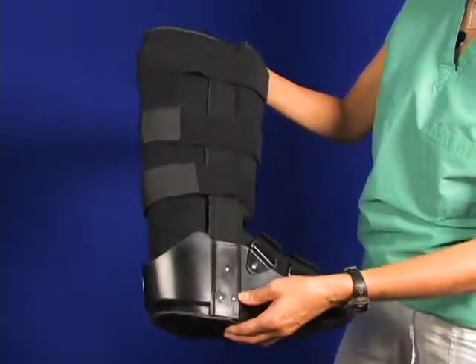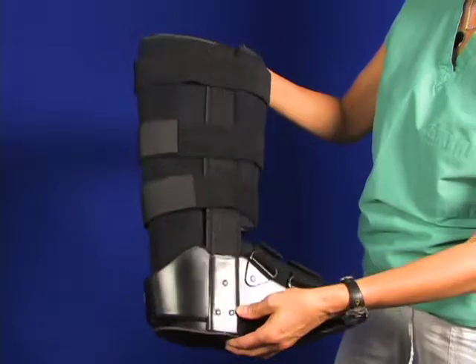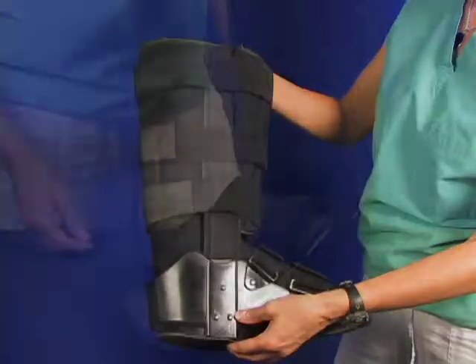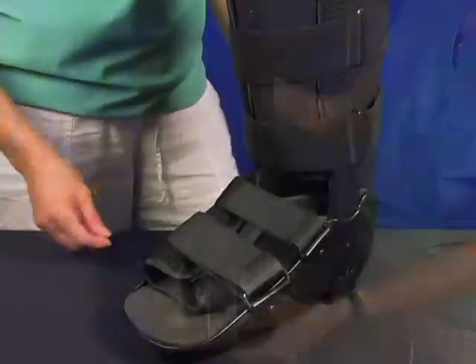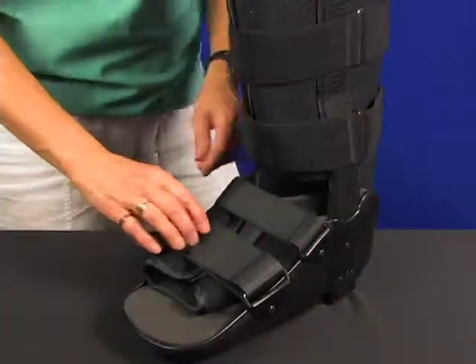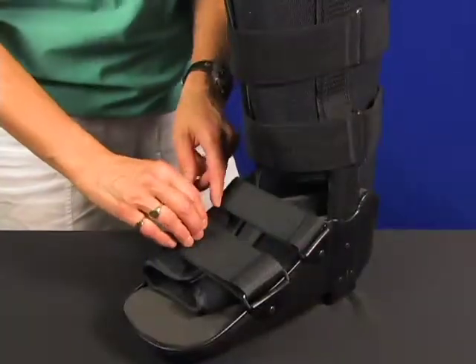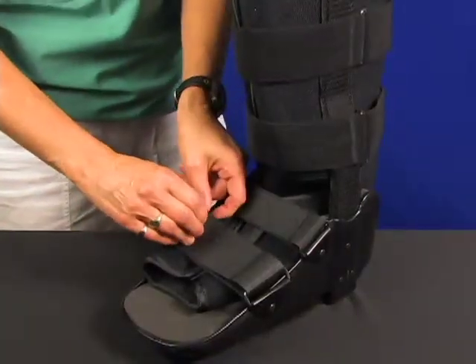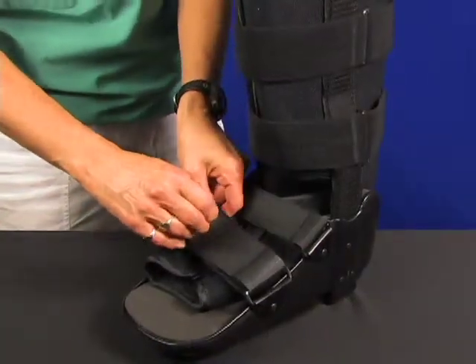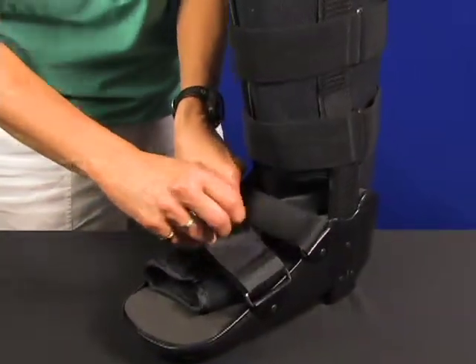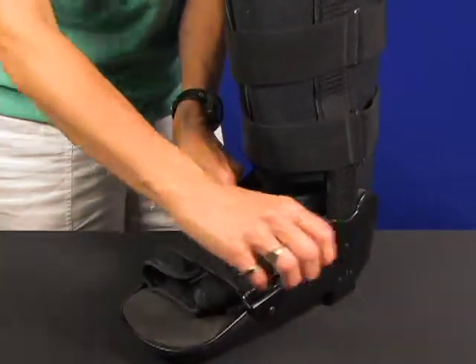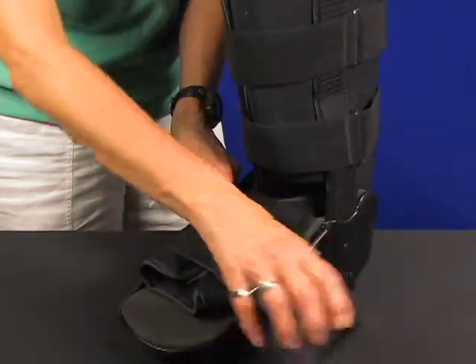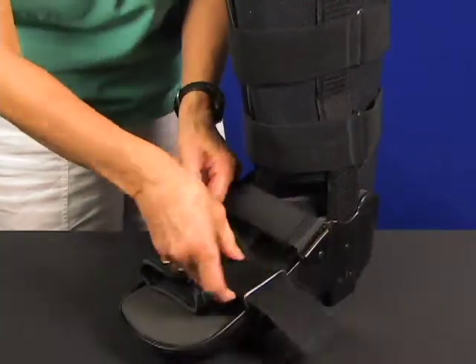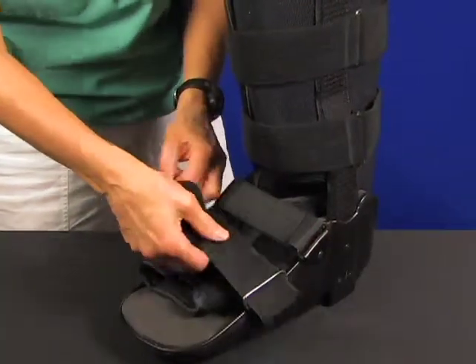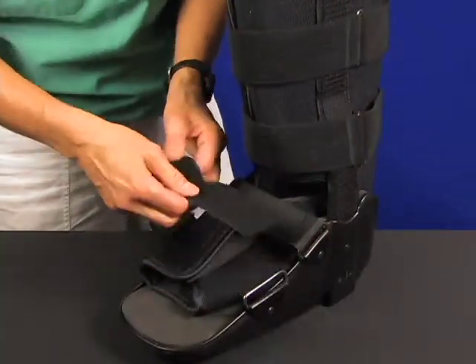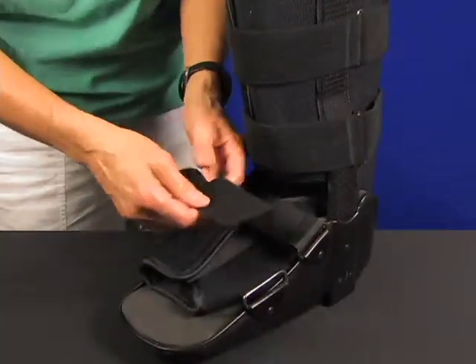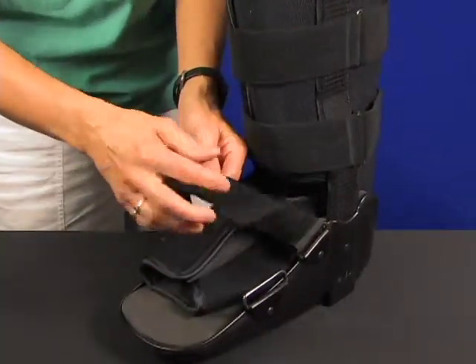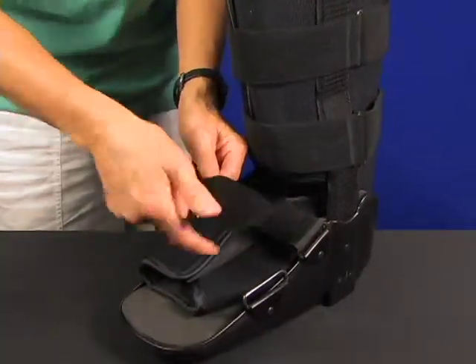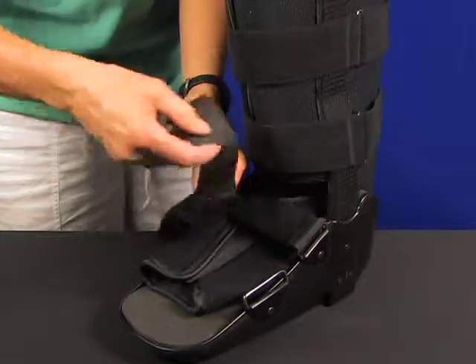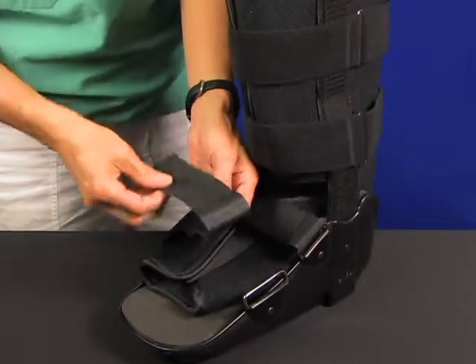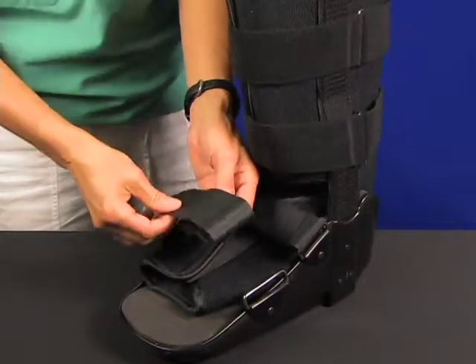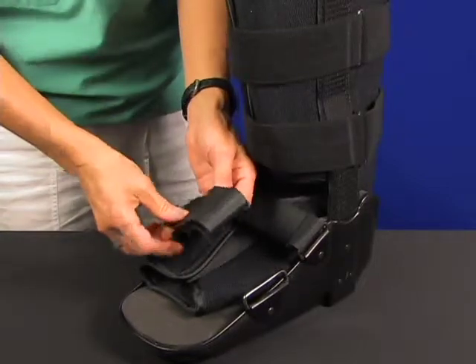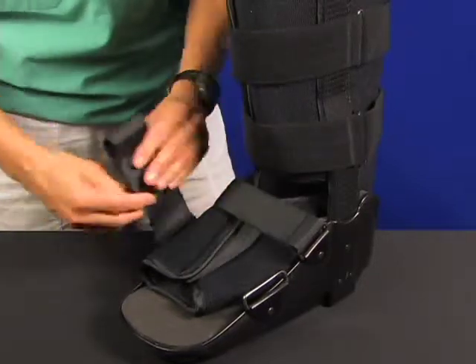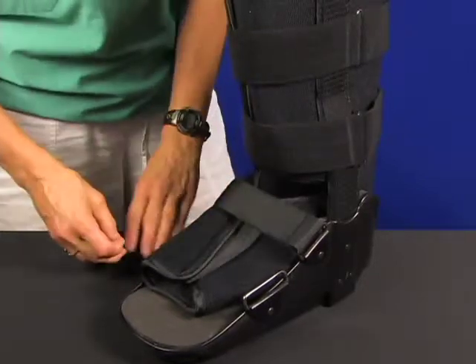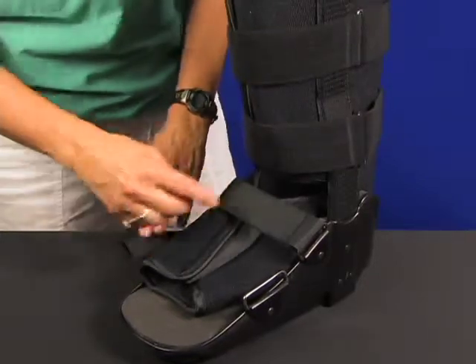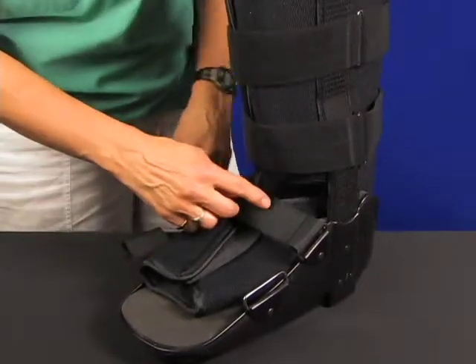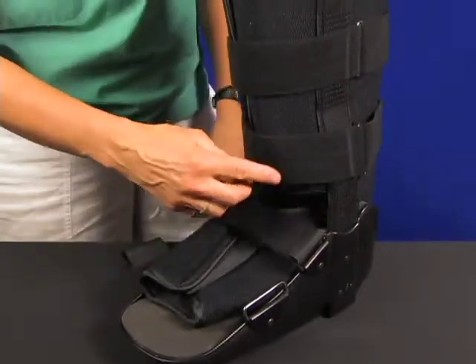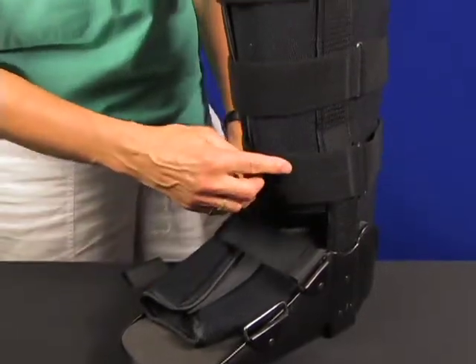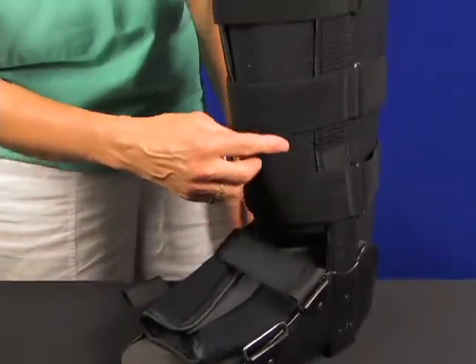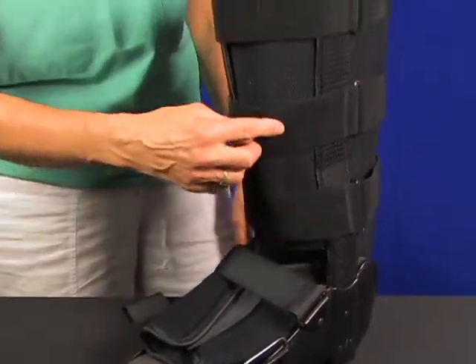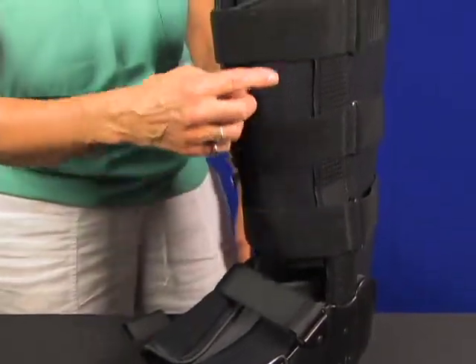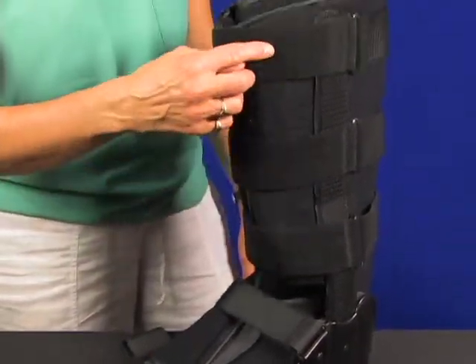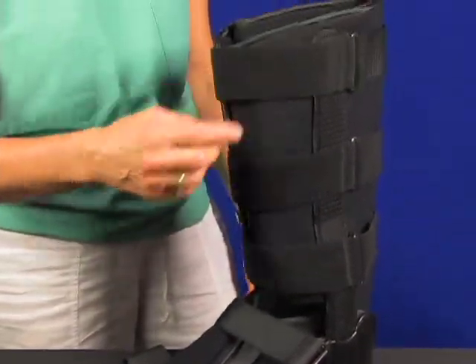You want to open up the straps first. It's good to fold them back on themselves just so that they don't hook anything. Open all the straps up, then open the boot up.